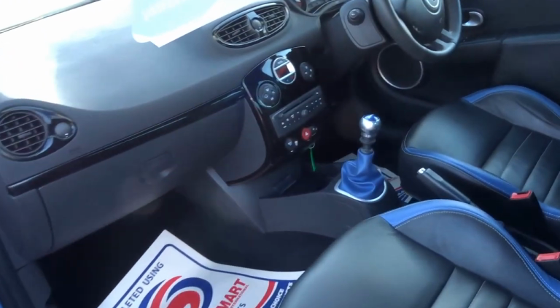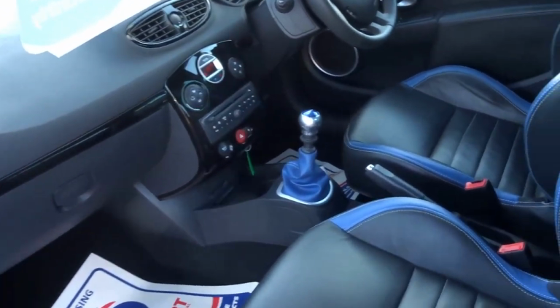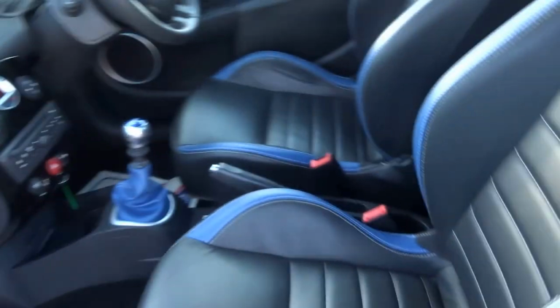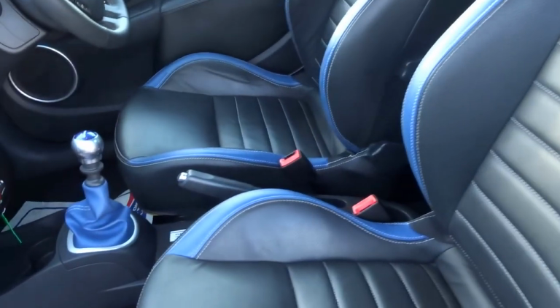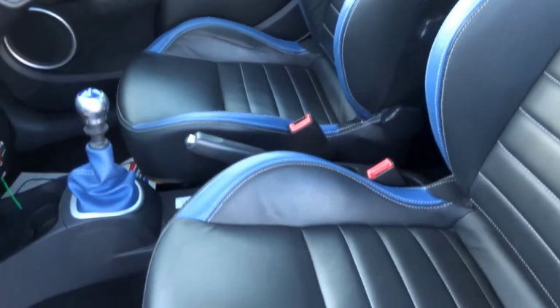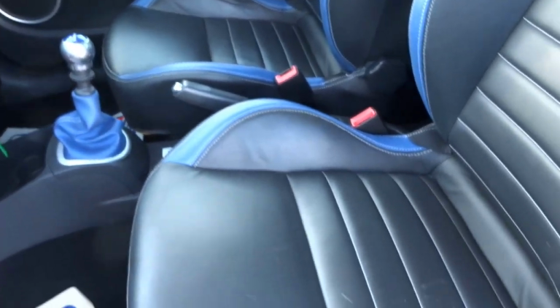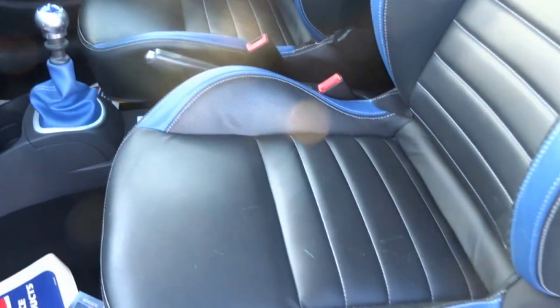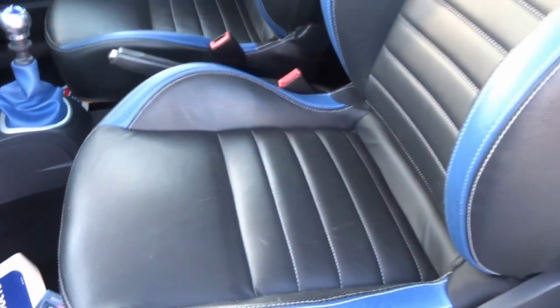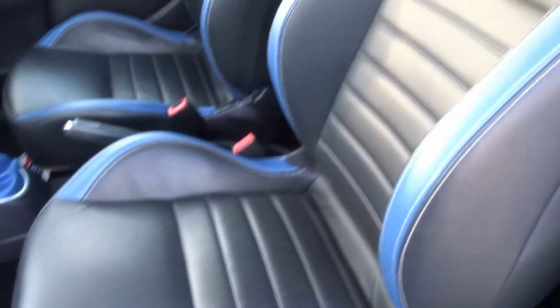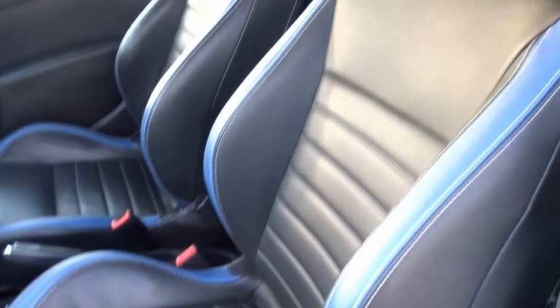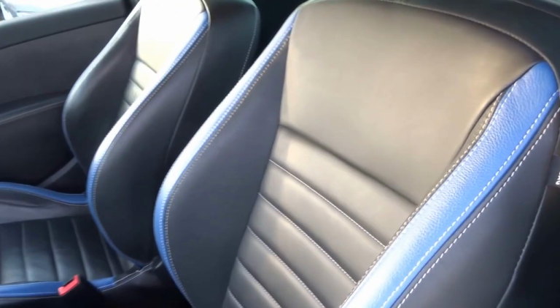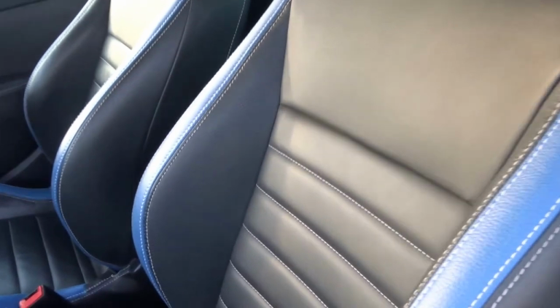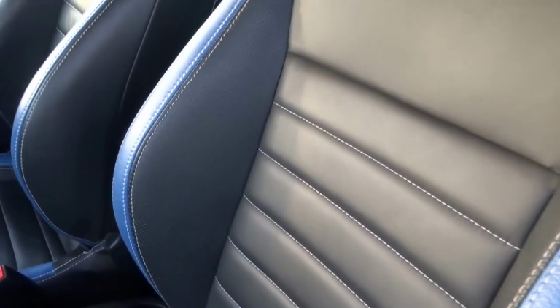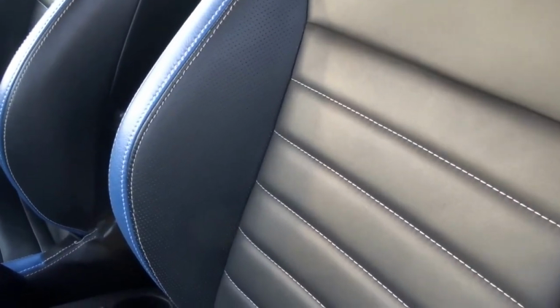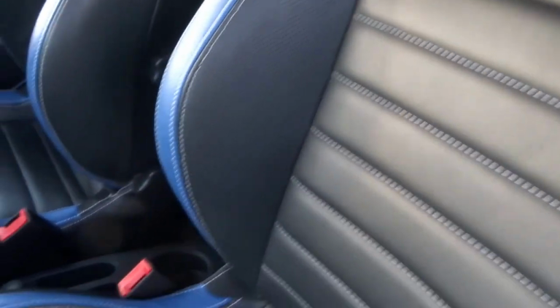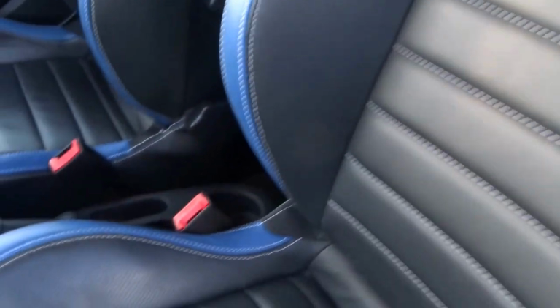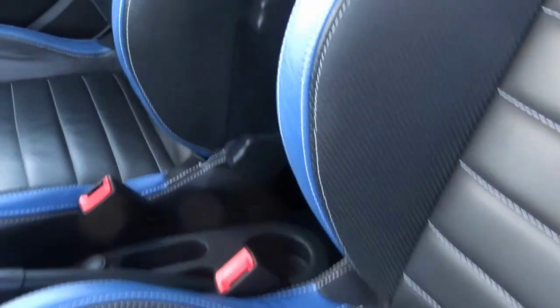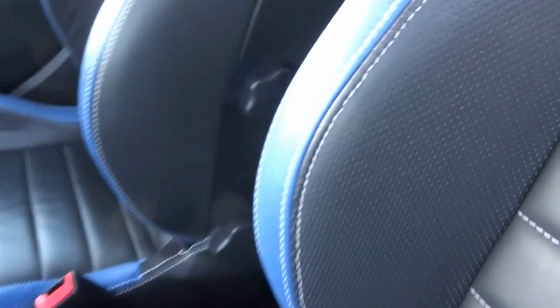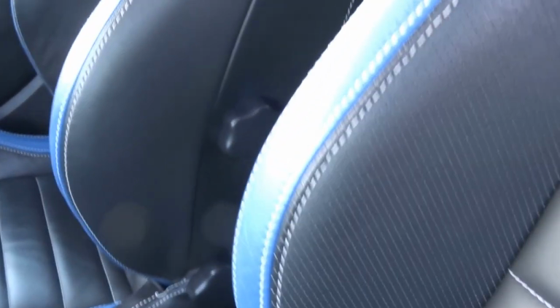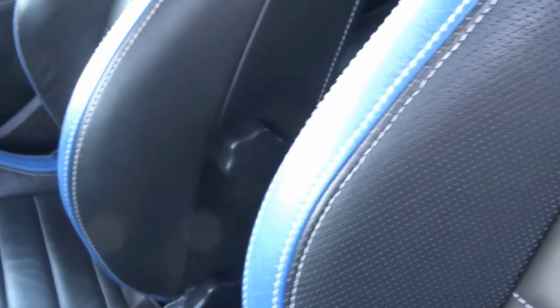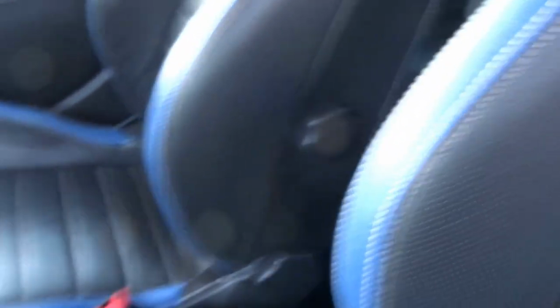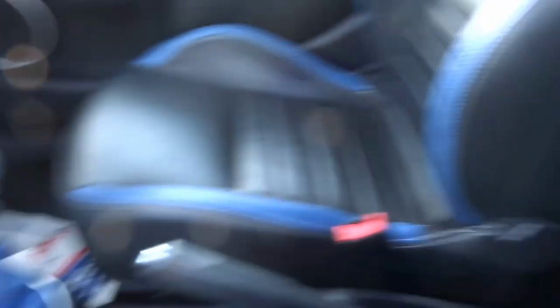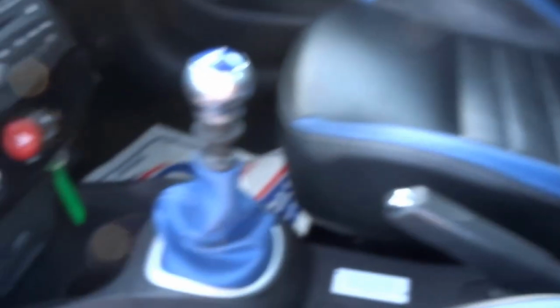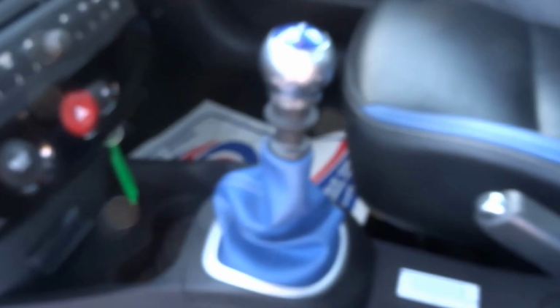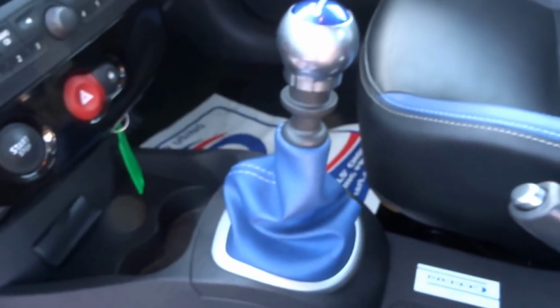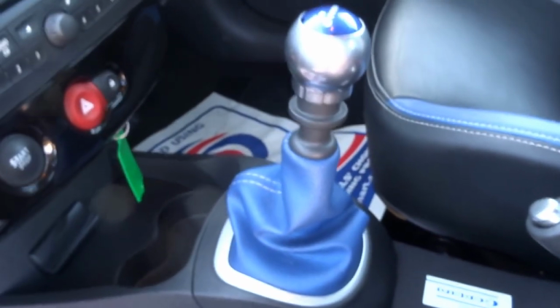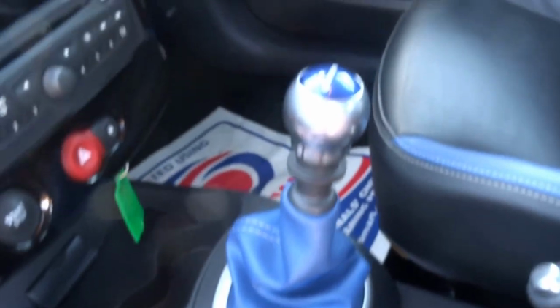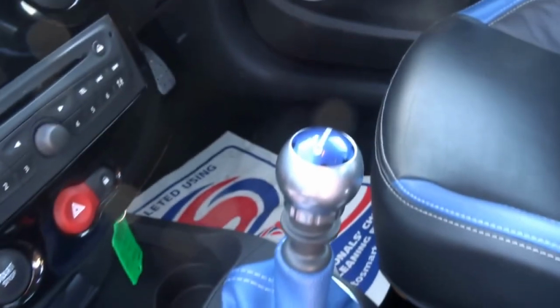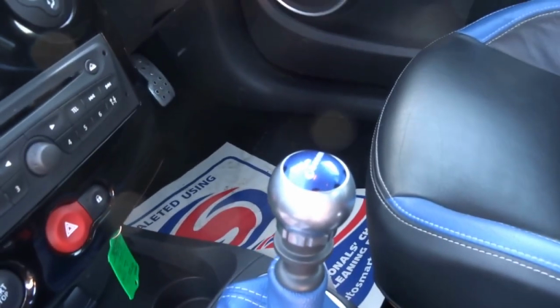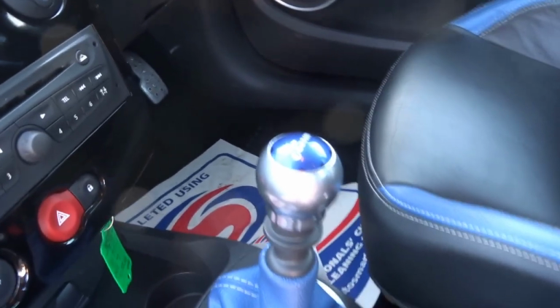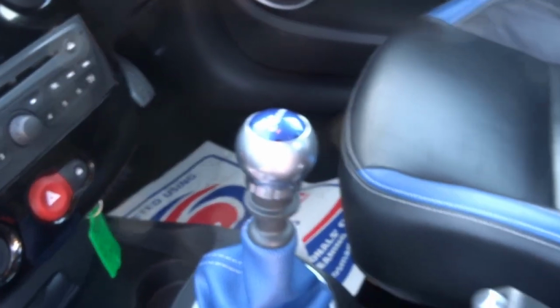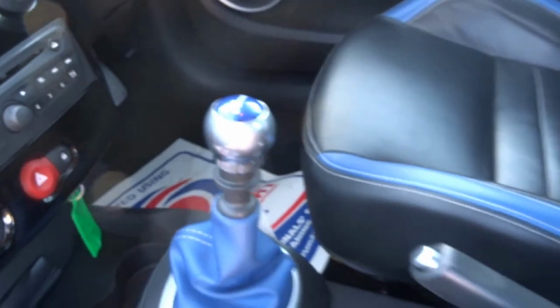The Gordini benefited from this leather trim — two-tone, so you've got the blue and black leather with the contrast white stitch. There are also blue leather gear gate lights with the Gordini gear knob as well.